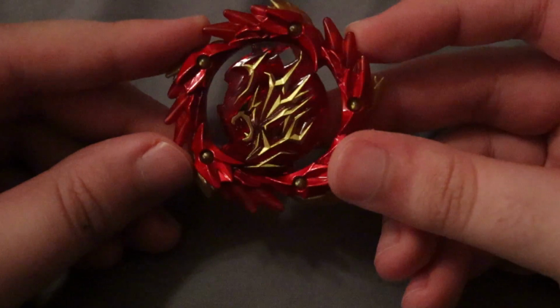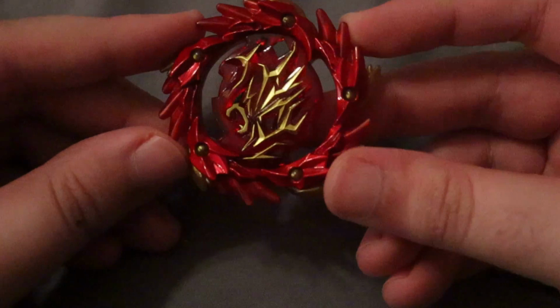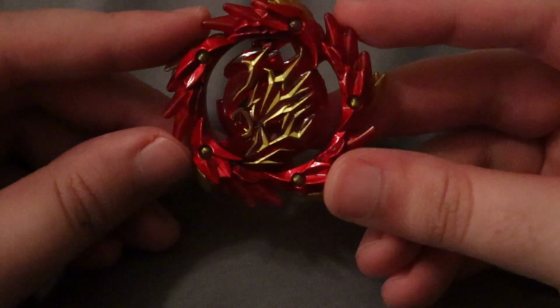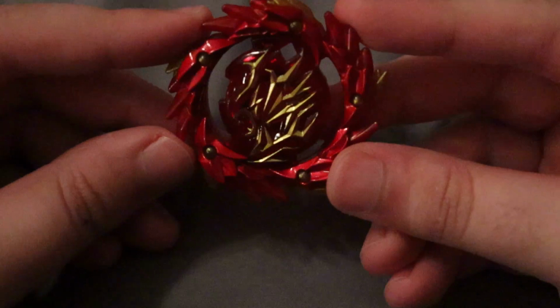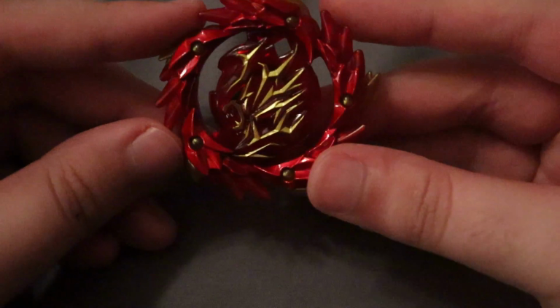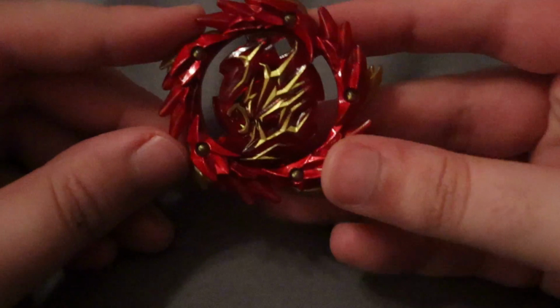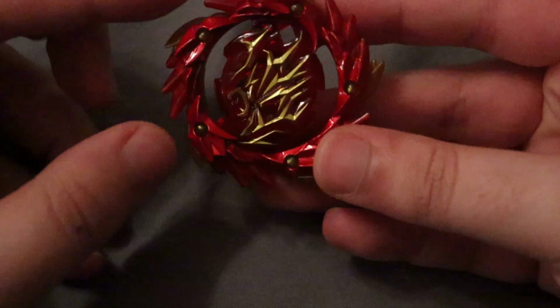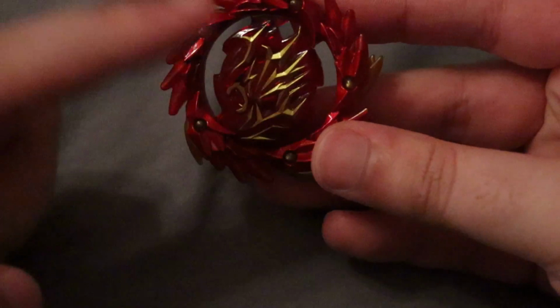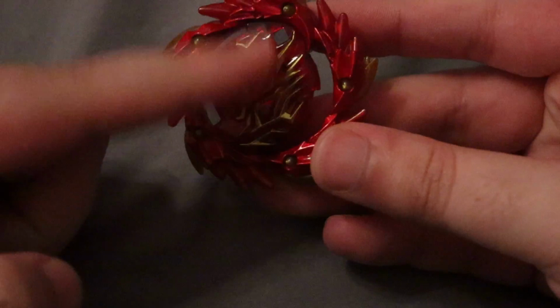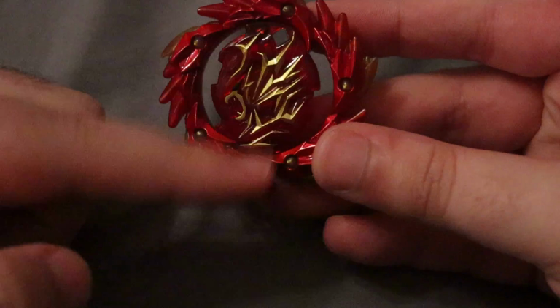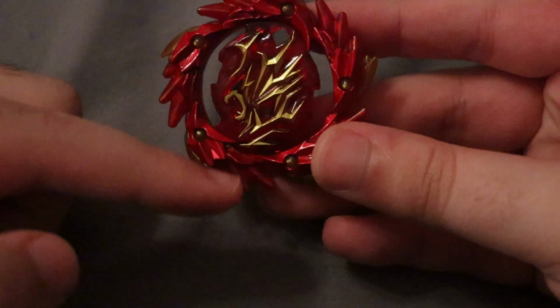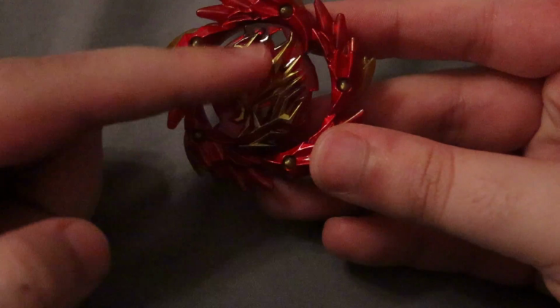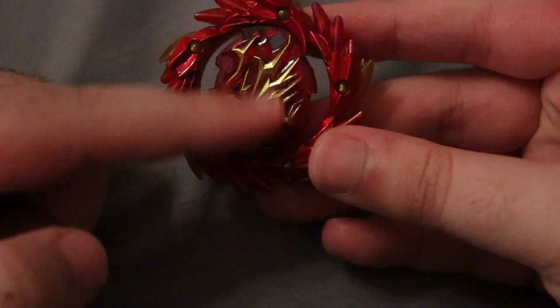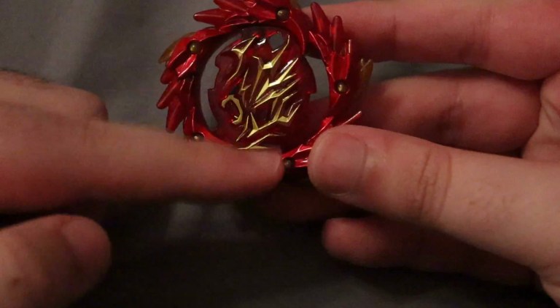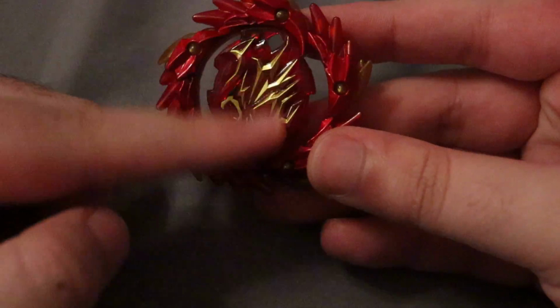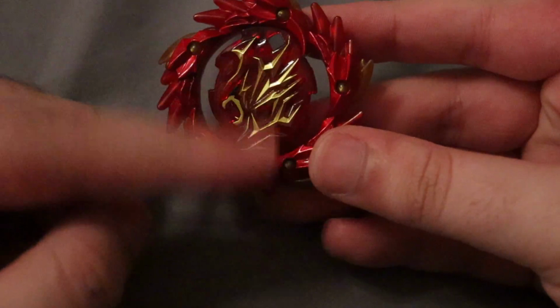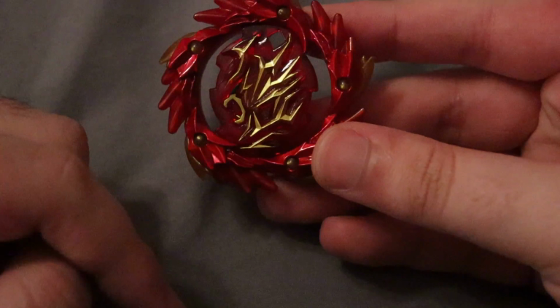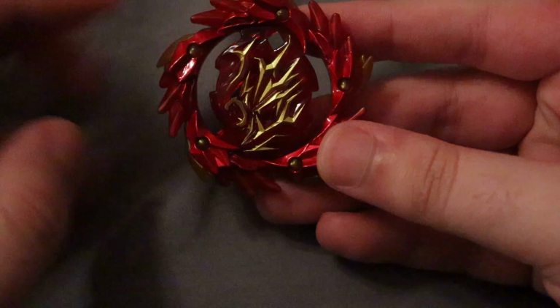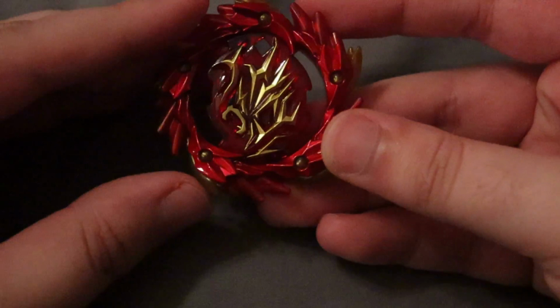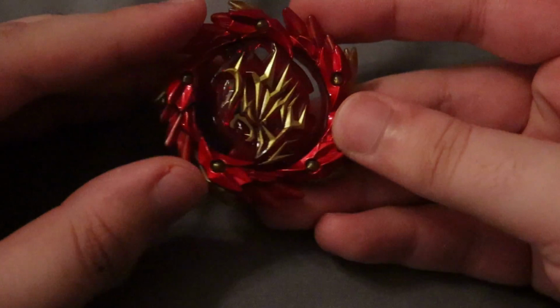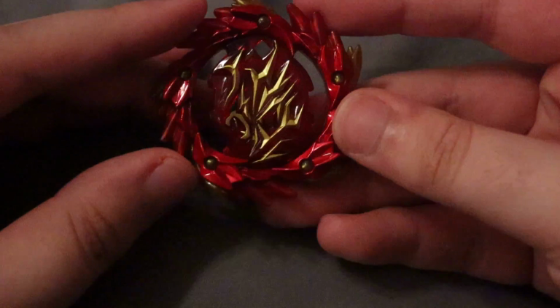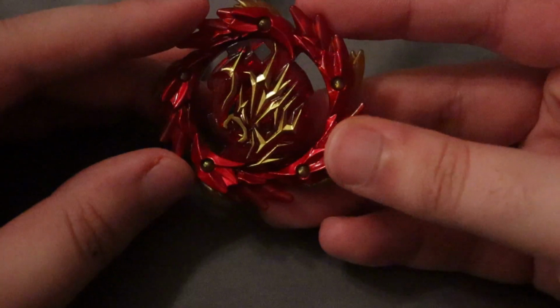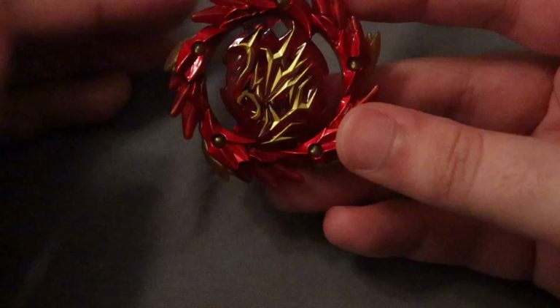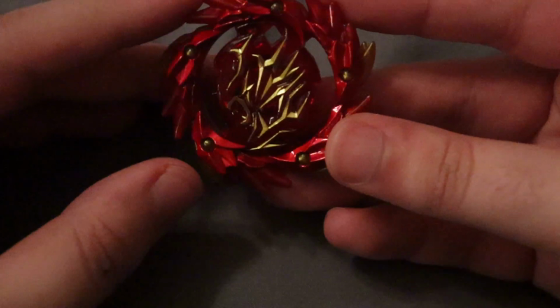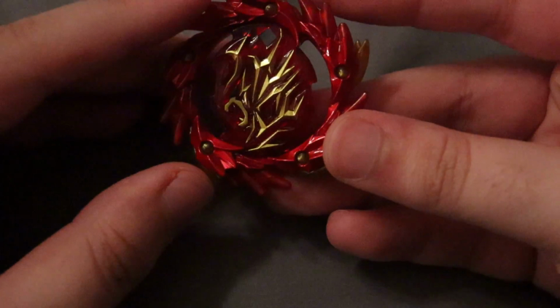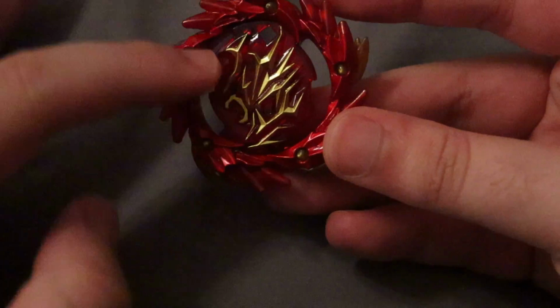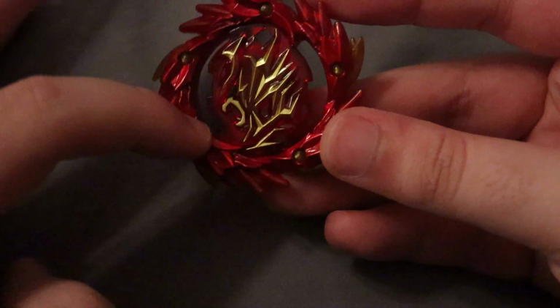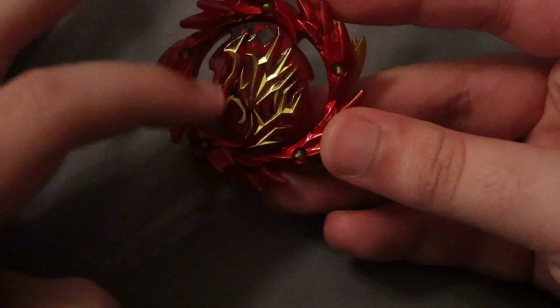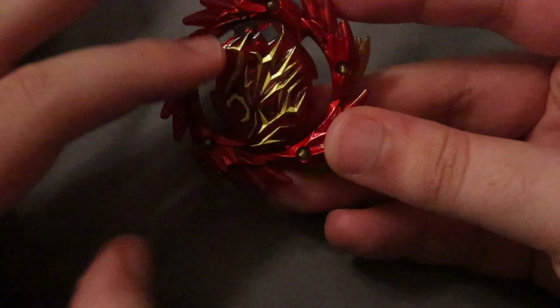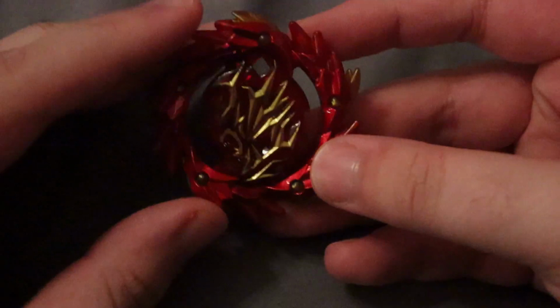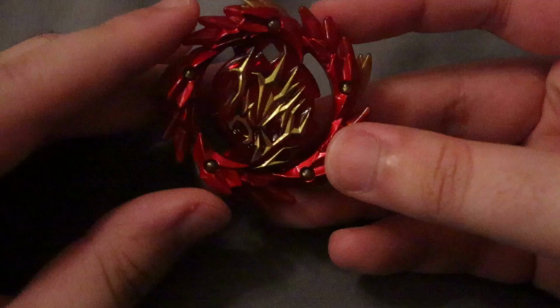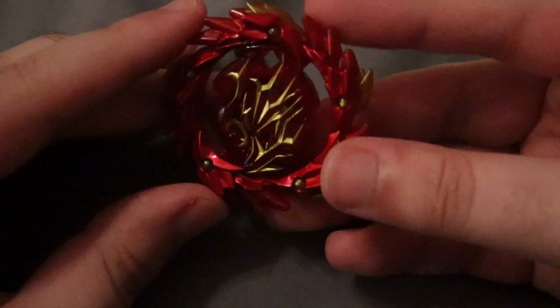Very rare. There are slight differences — like this gold is a lot more prominent here, as opposed to the random booster variant, and I believe the clear plastic here is darker as well.